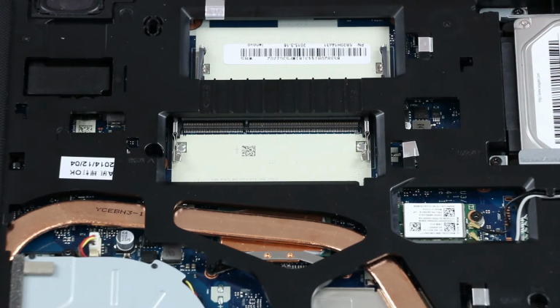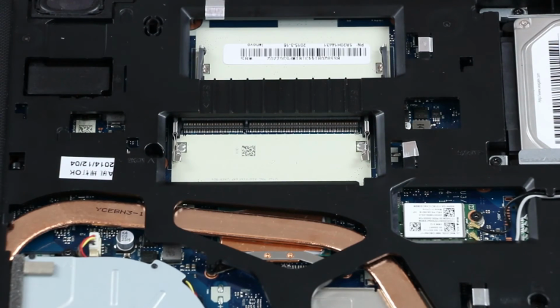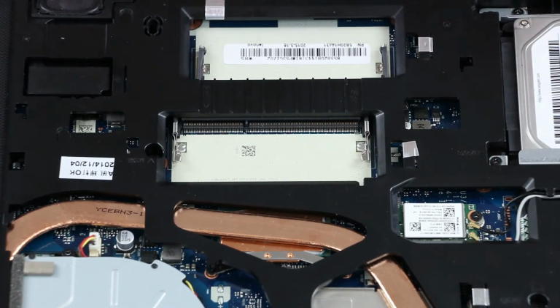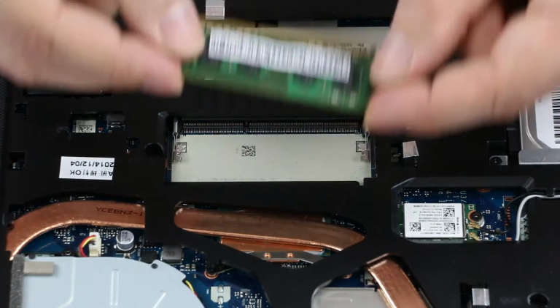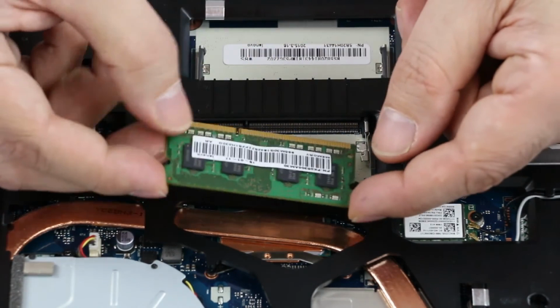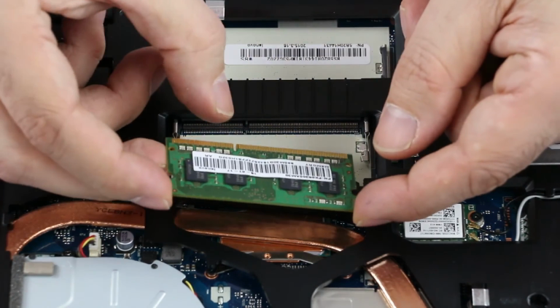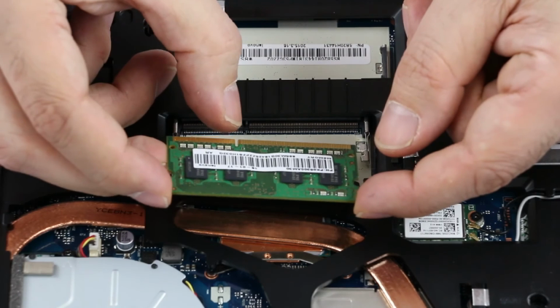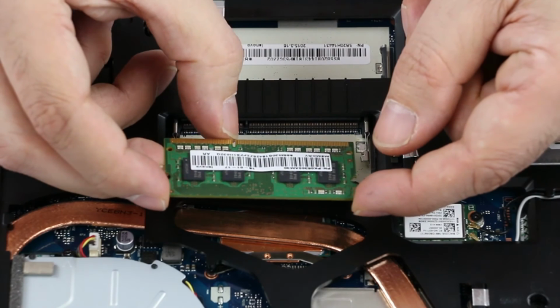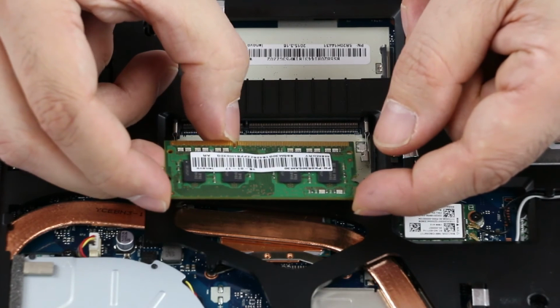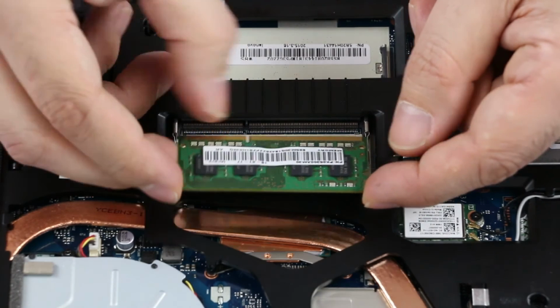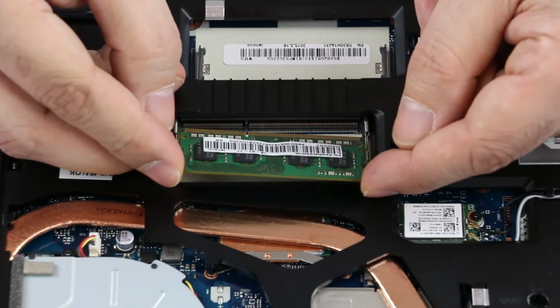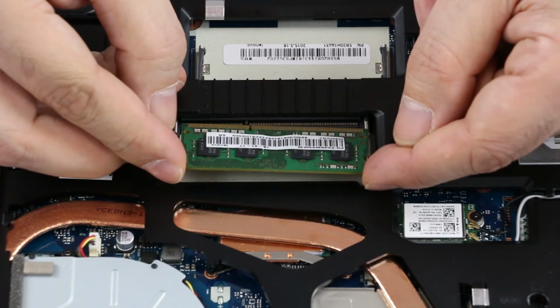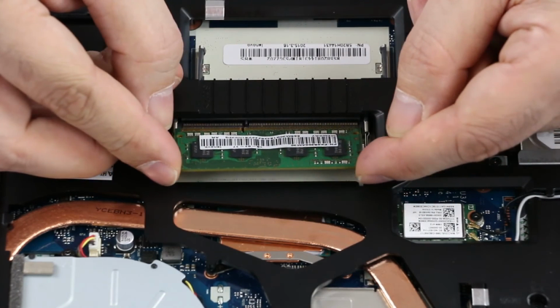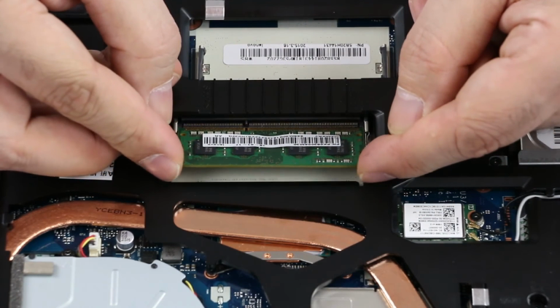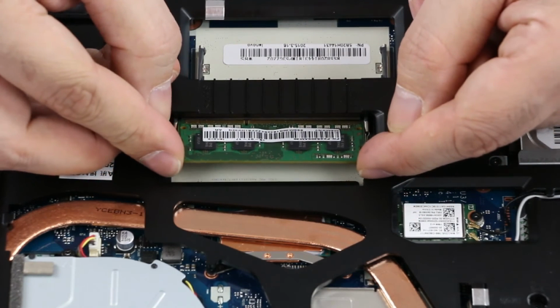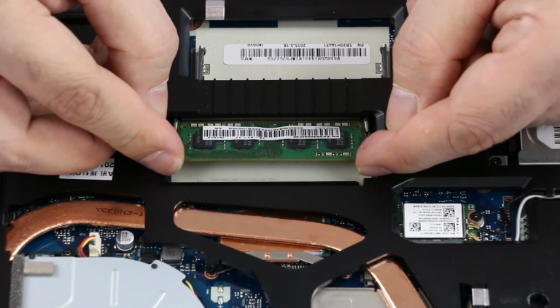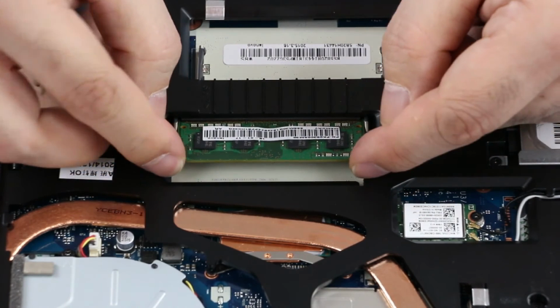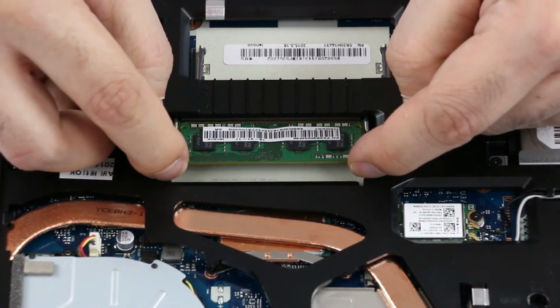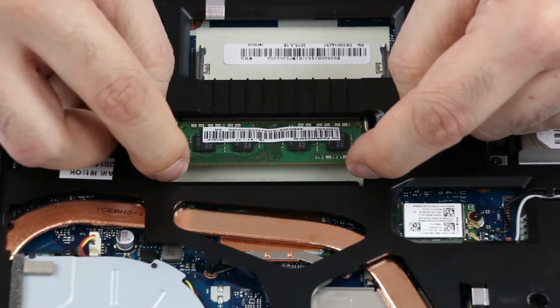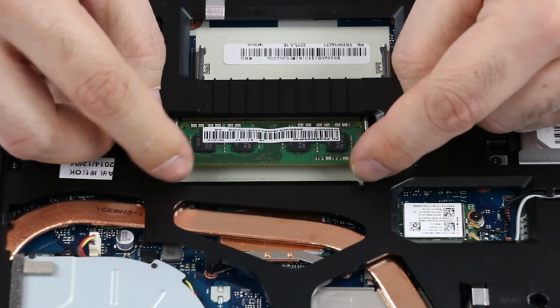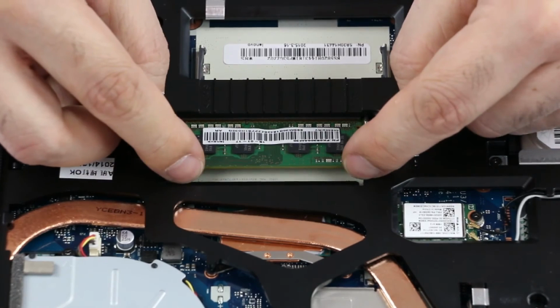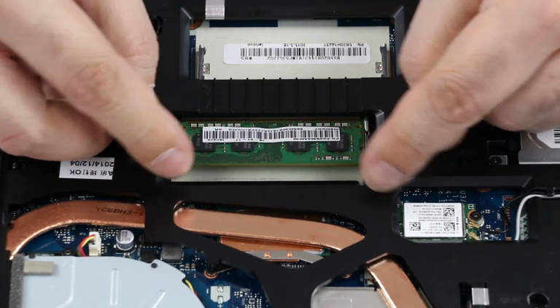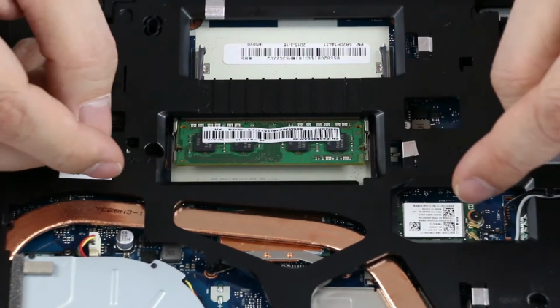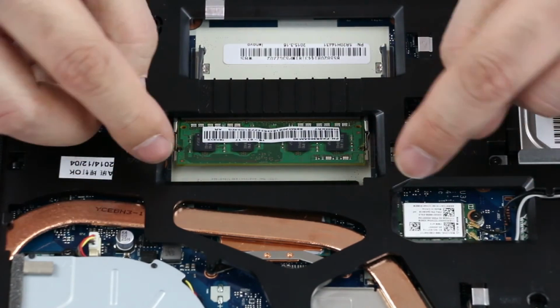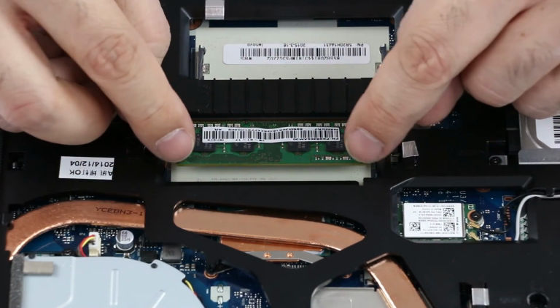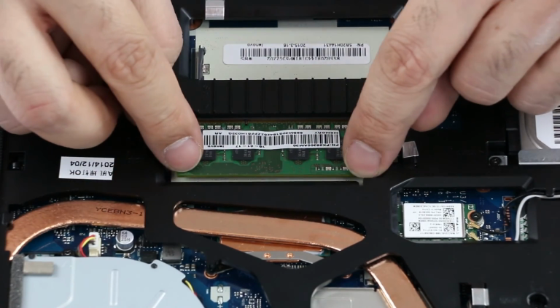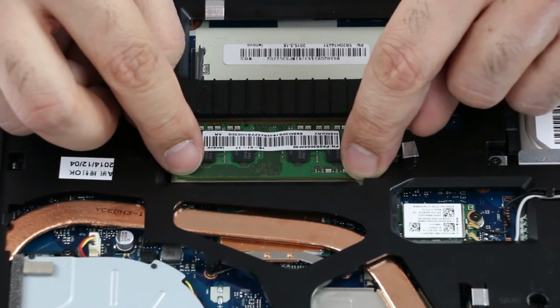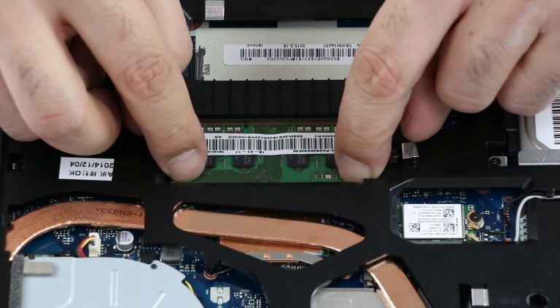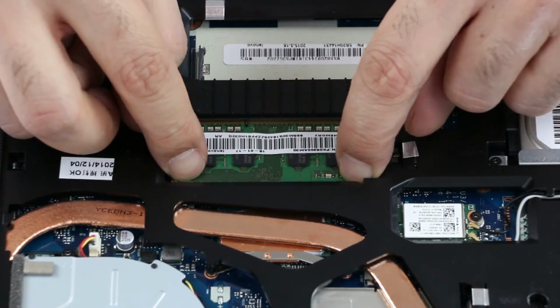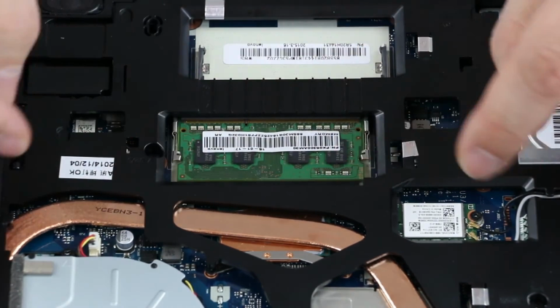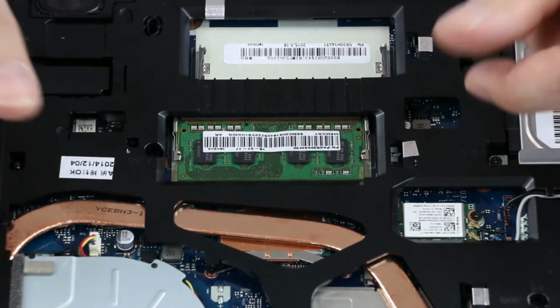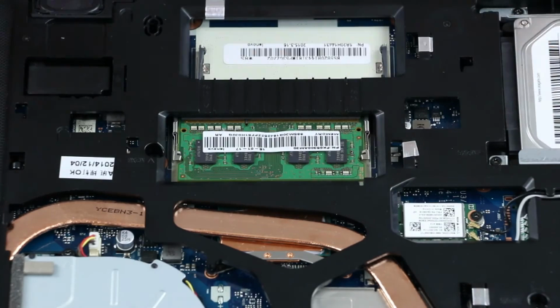To install the memory module, the first thing to look at is the notch. Use the notch for alignment, and if it's correct, slide it into the slot and then press the edges down until it latches — and it's done.